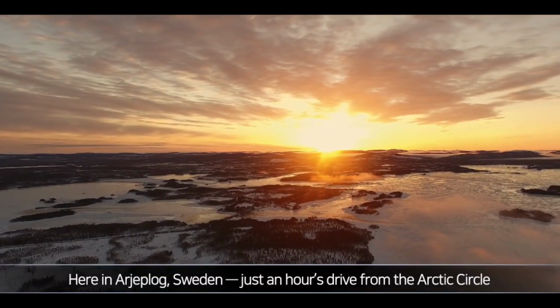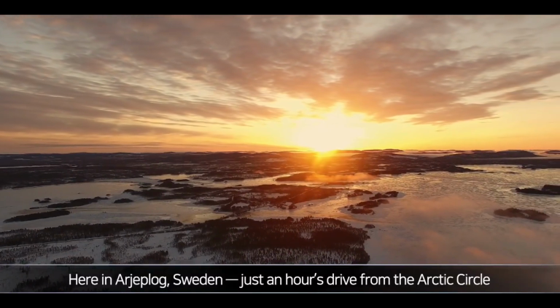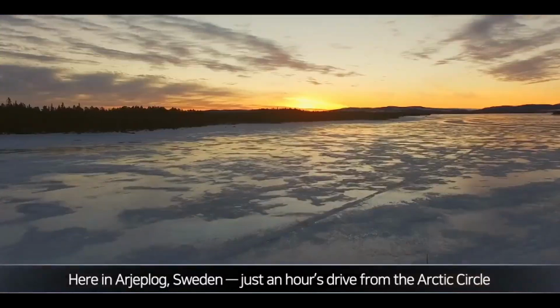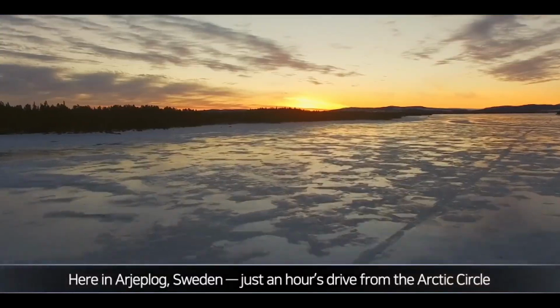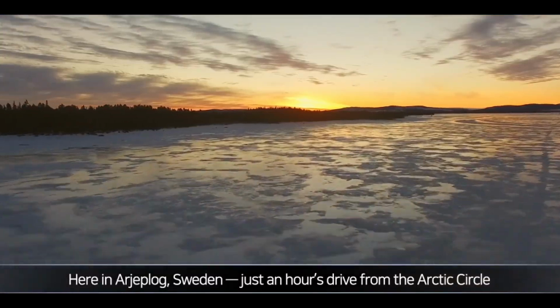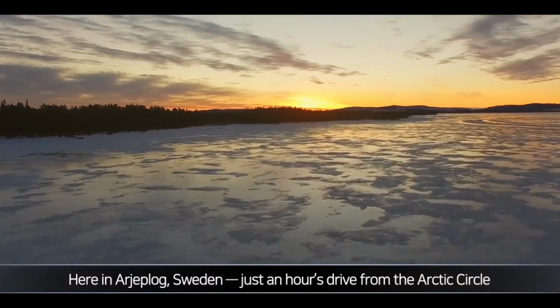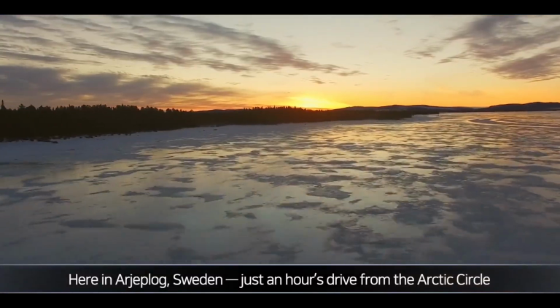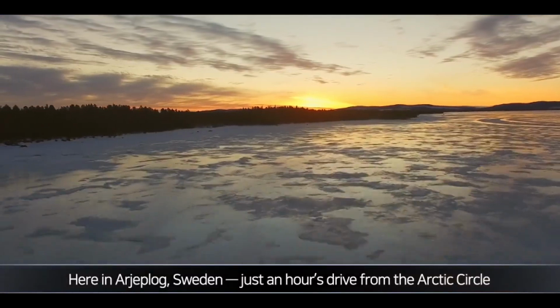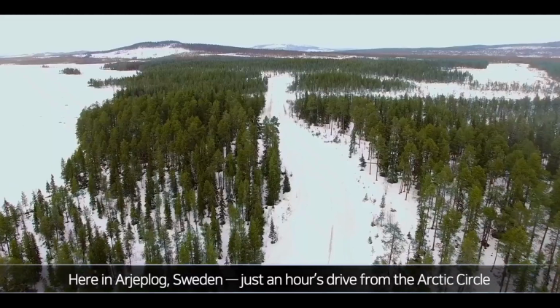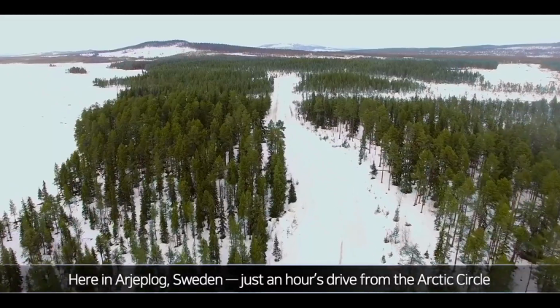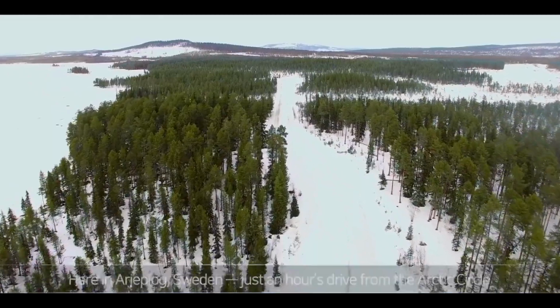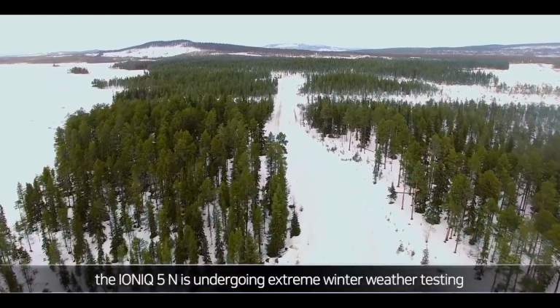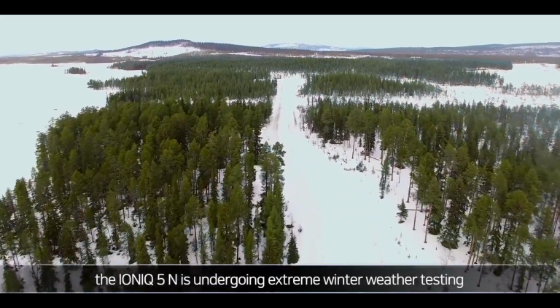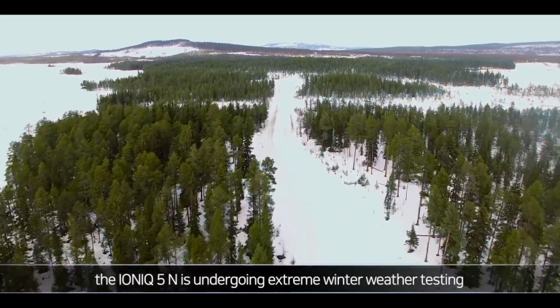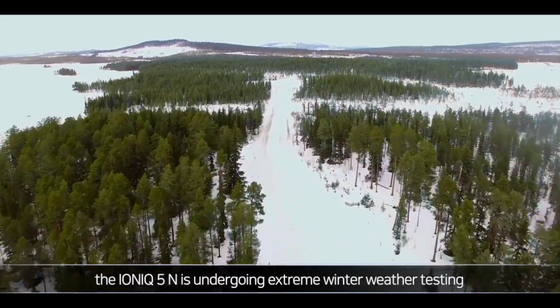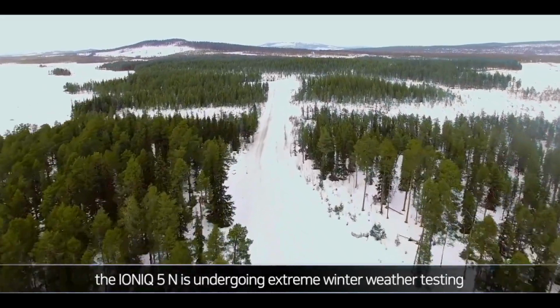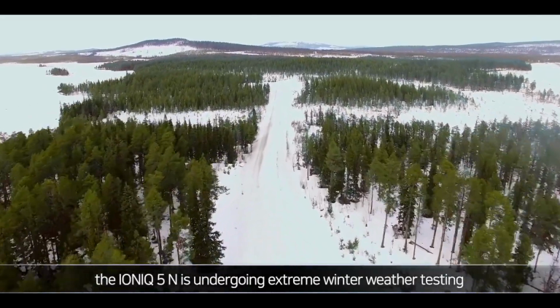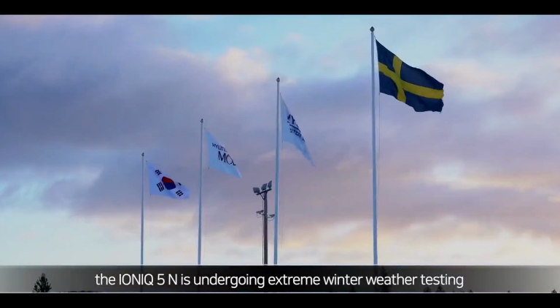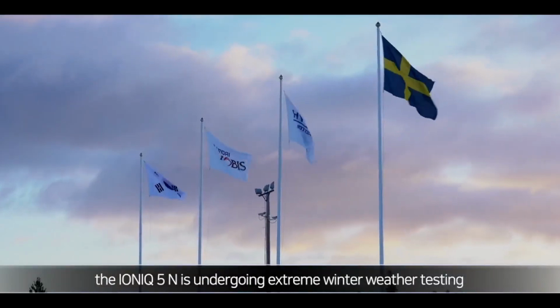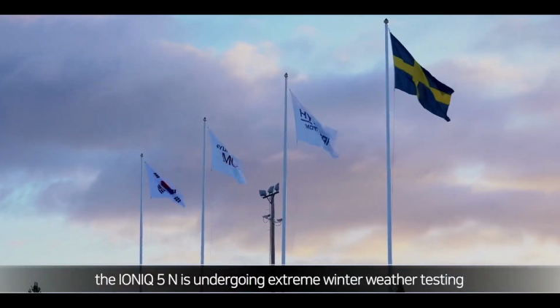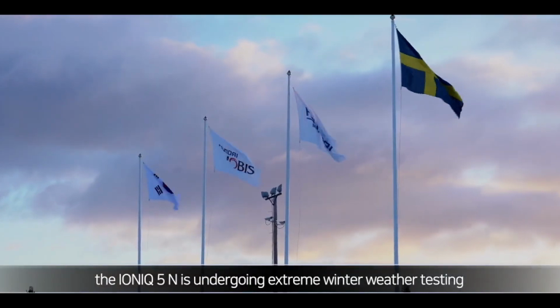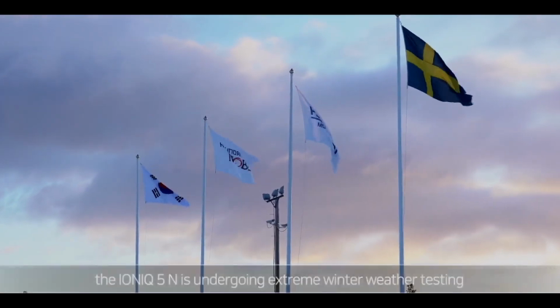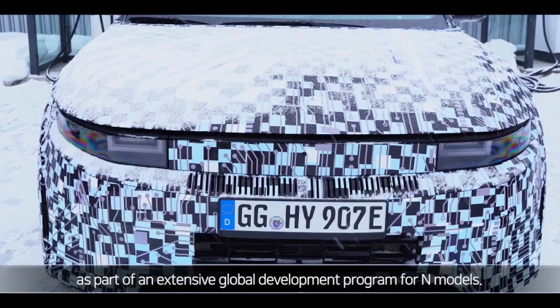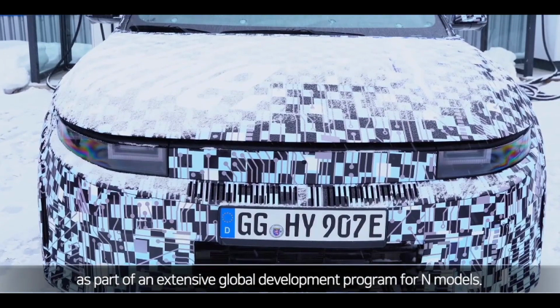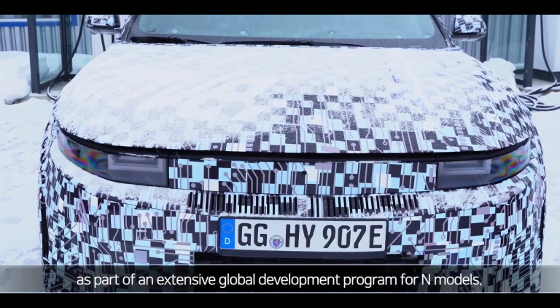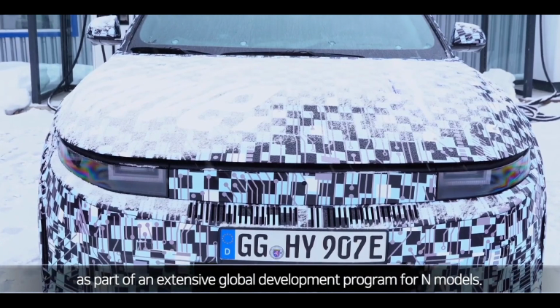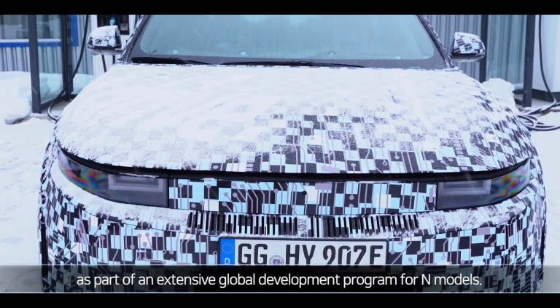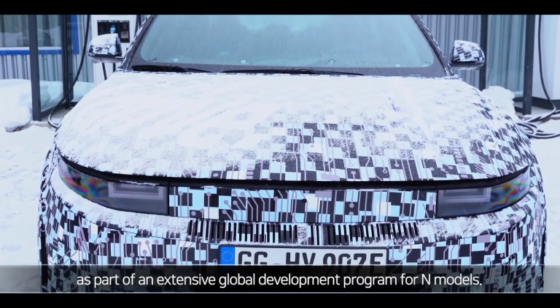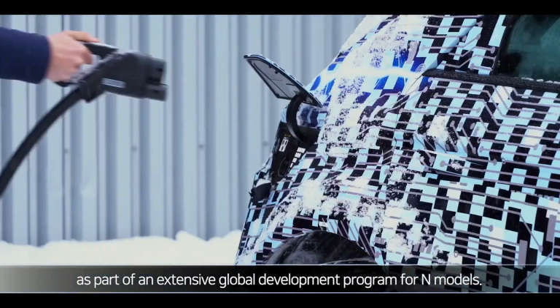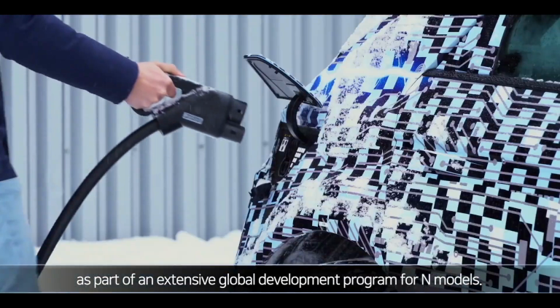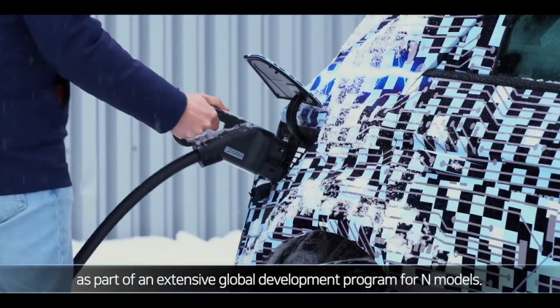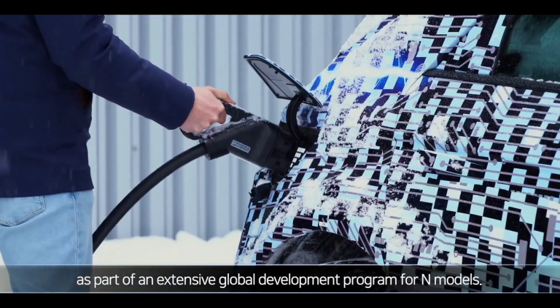IONIQ 5N. Here in Areoplog, Sweden, just an hour's drive from the Arctic Circle, the IONIQ 5N is undergoing extreme winter weather testing as part of an extensive global development program for N models.